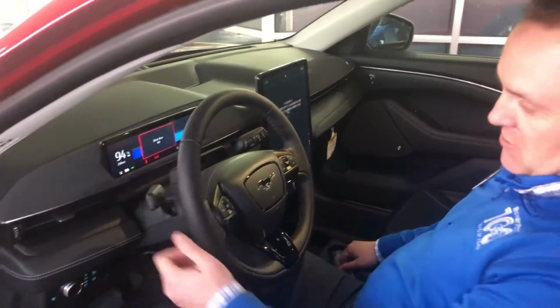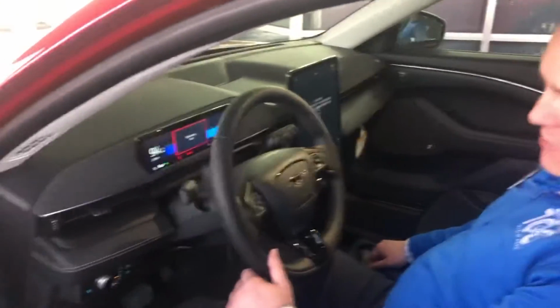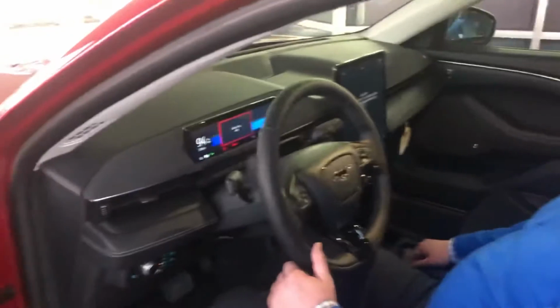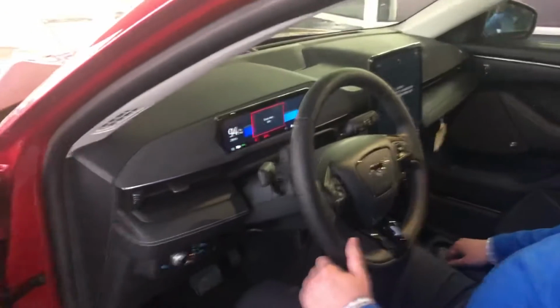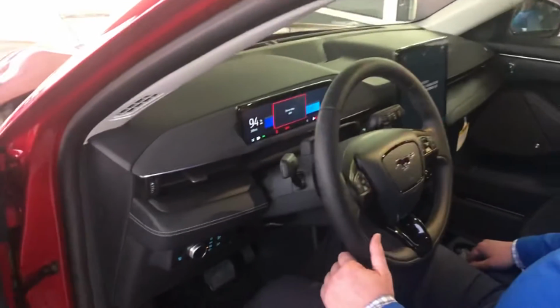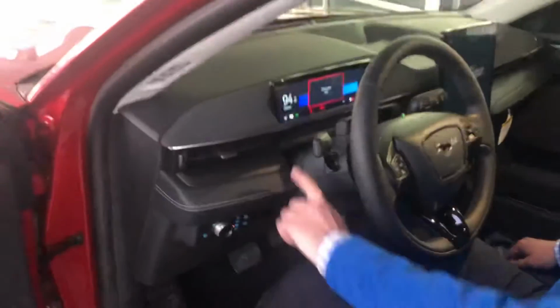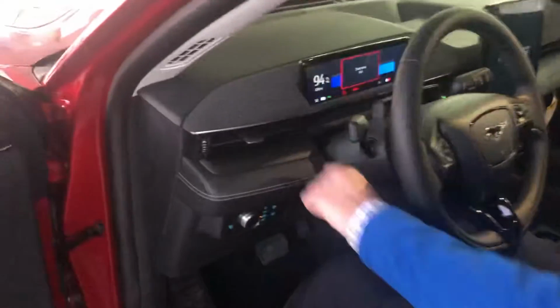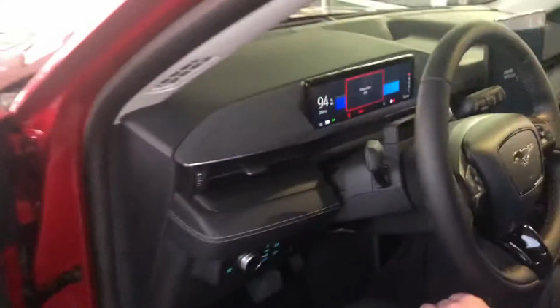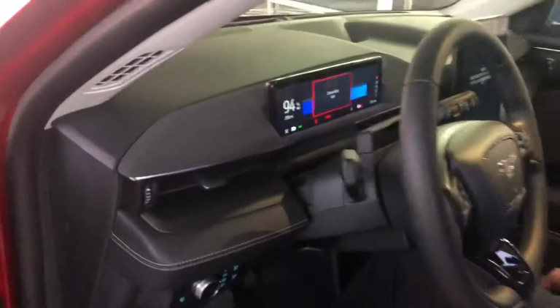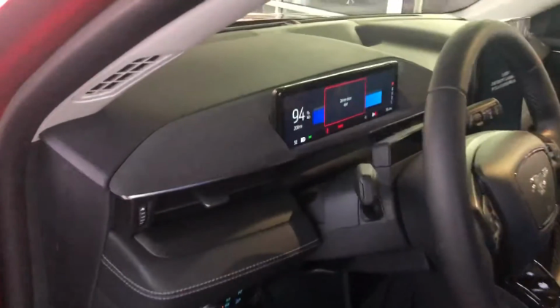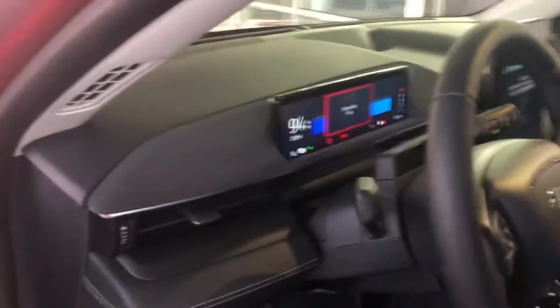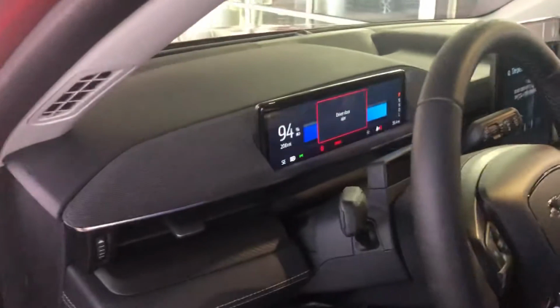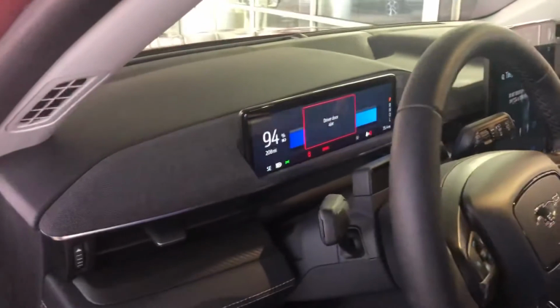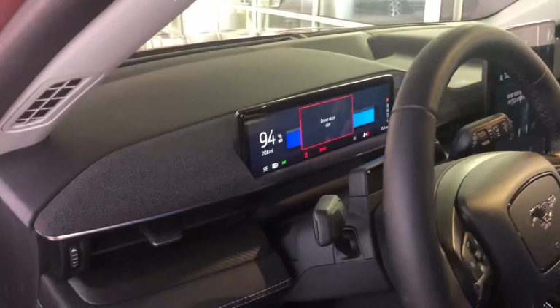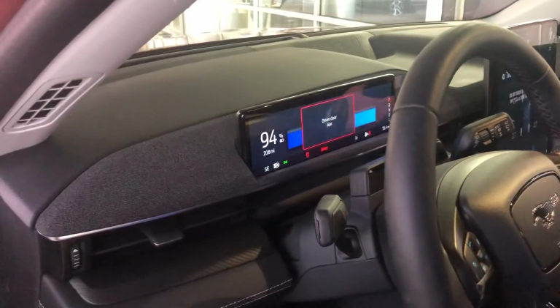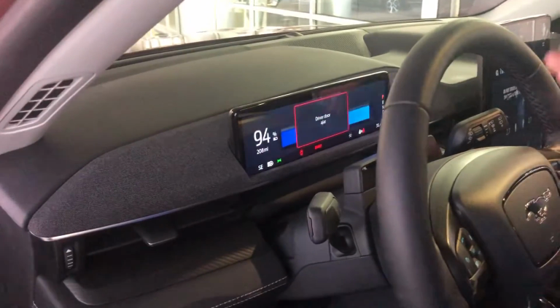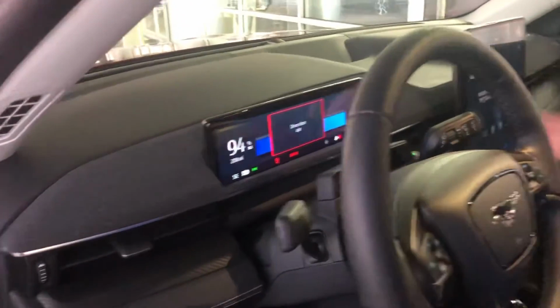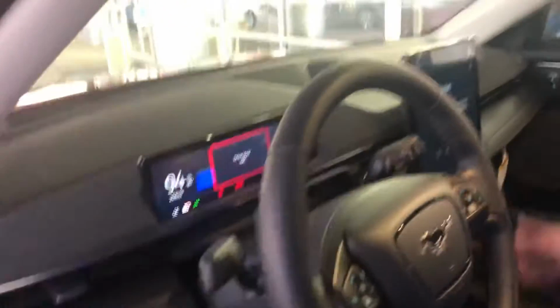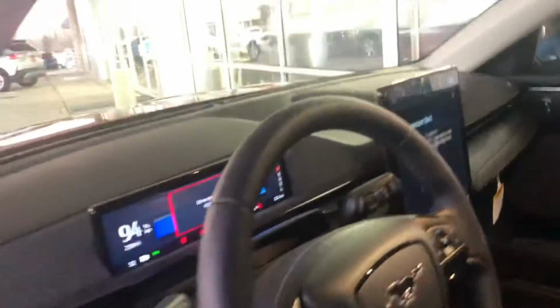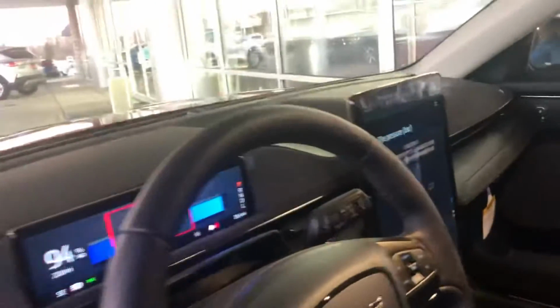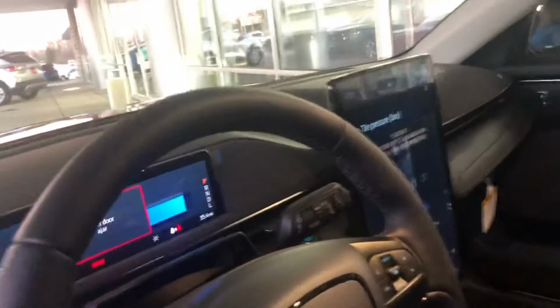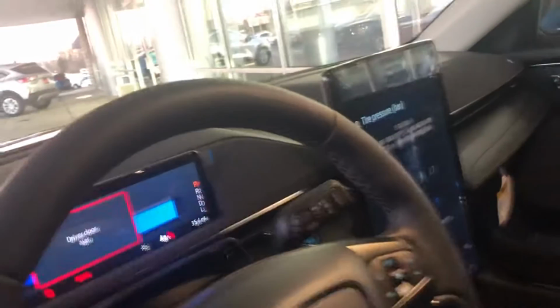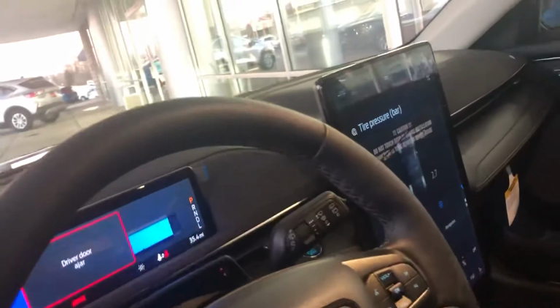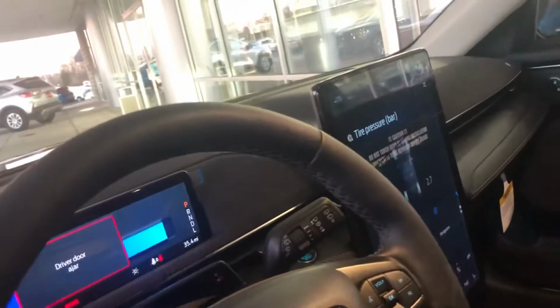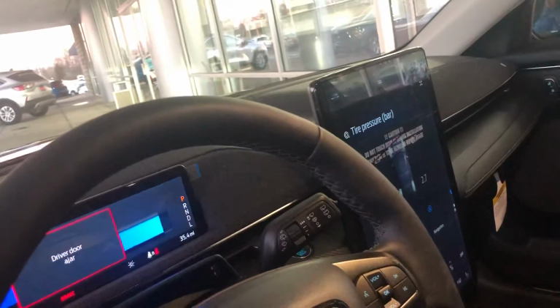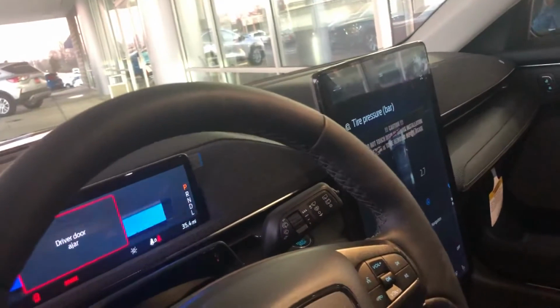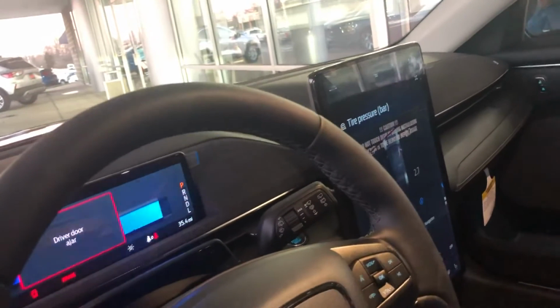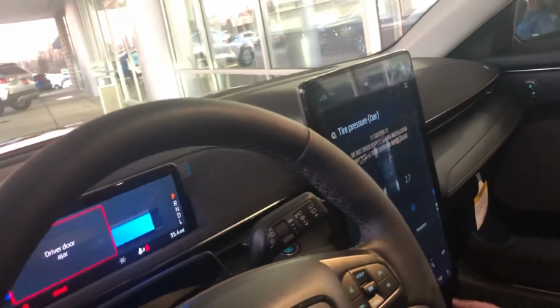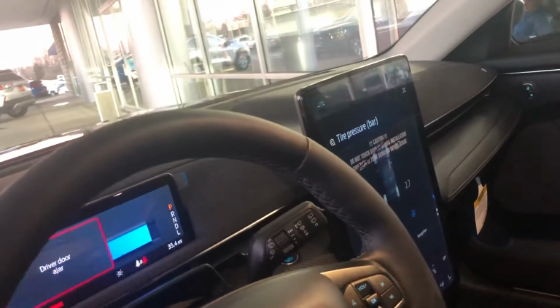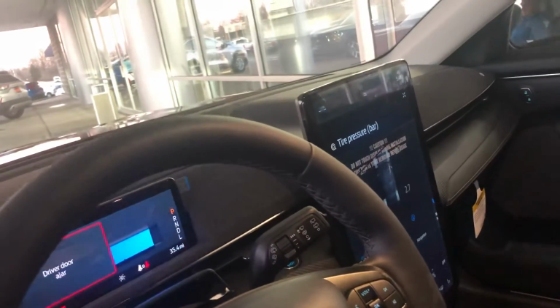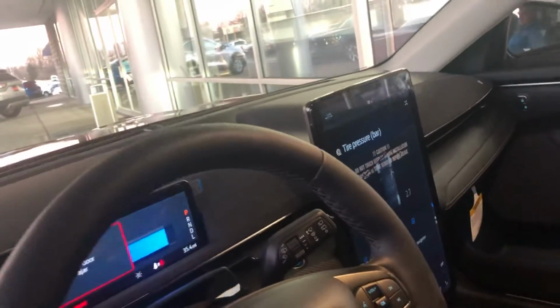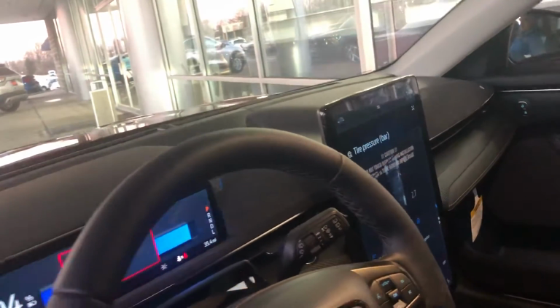Shows your distance to empty, 94% charge. All your electronics are going to be right here on the touchscreen. You've got navigation and everything else right here in the center.